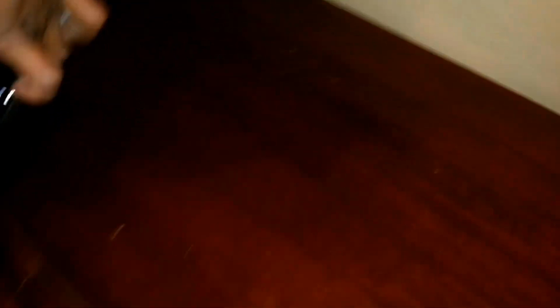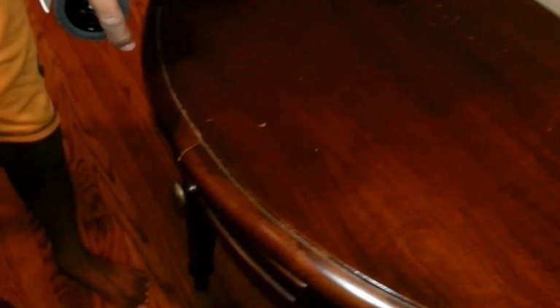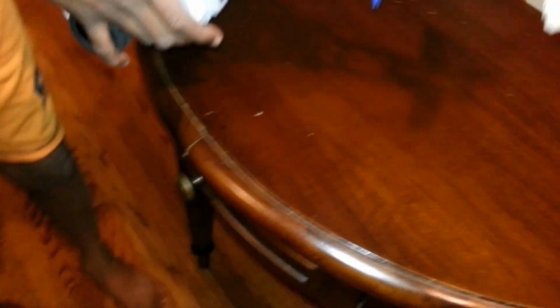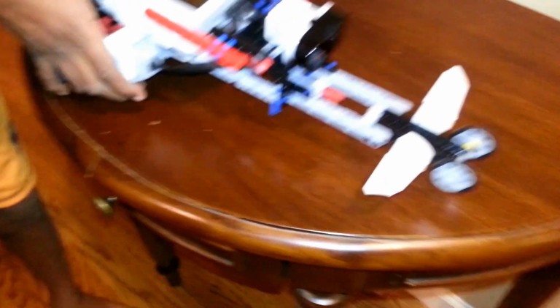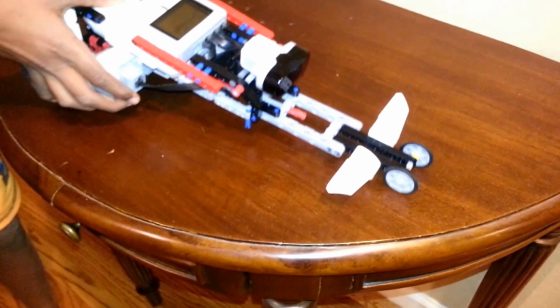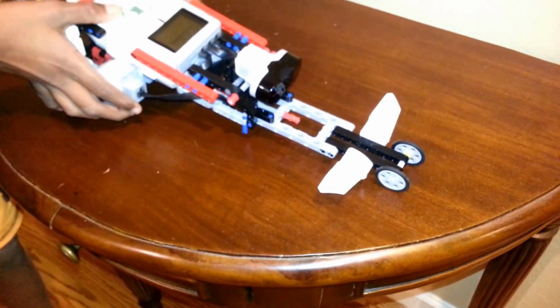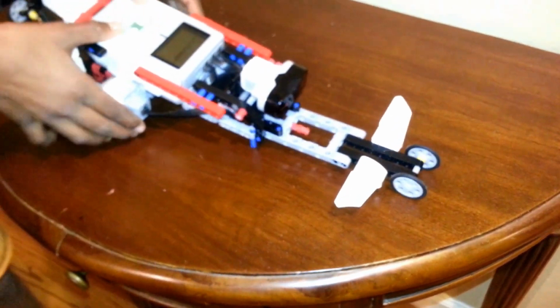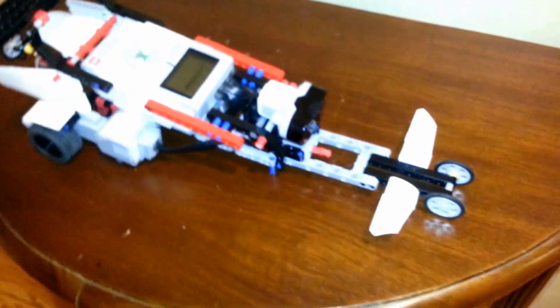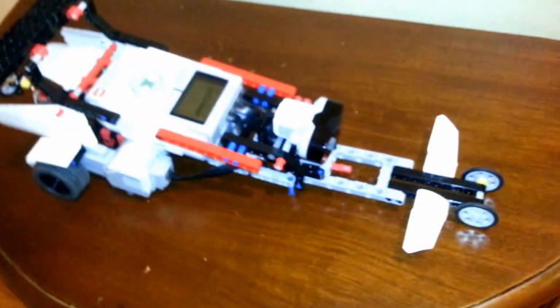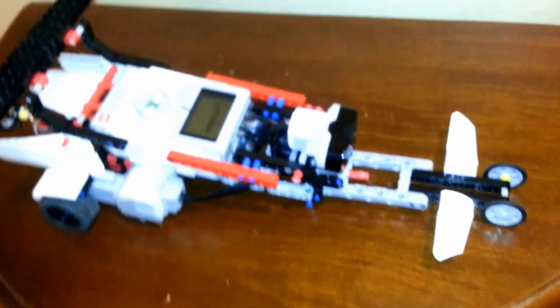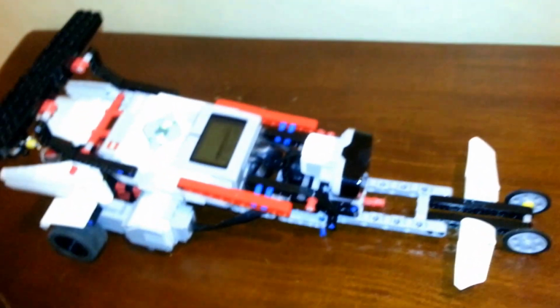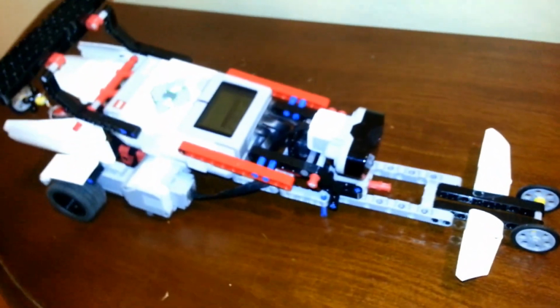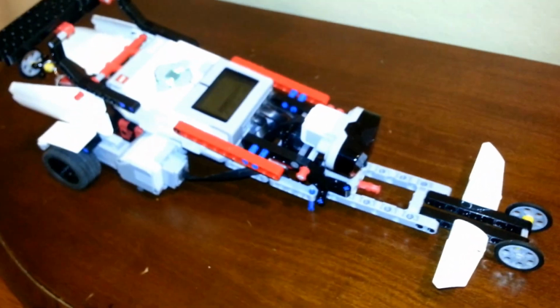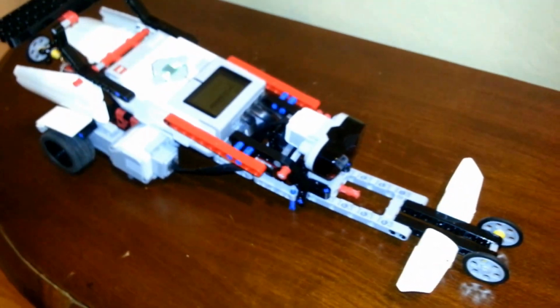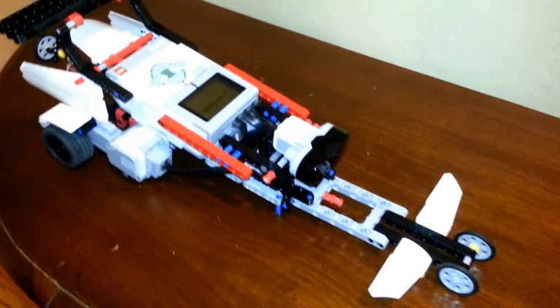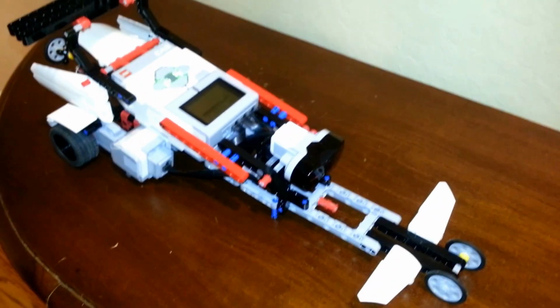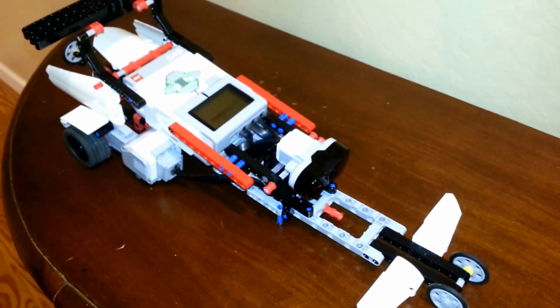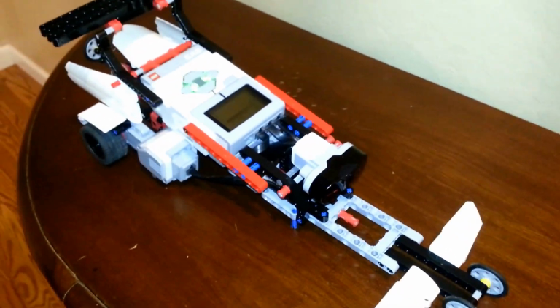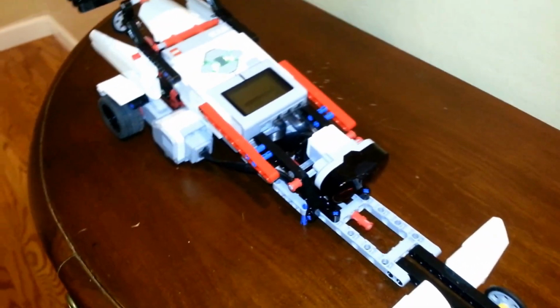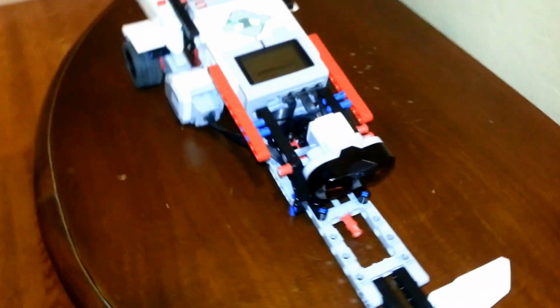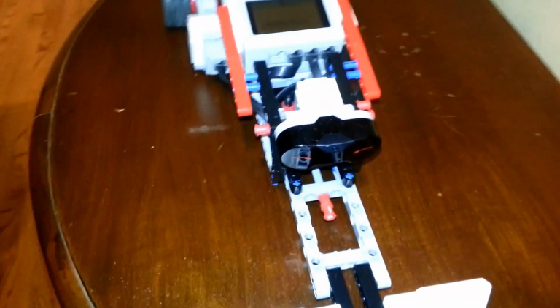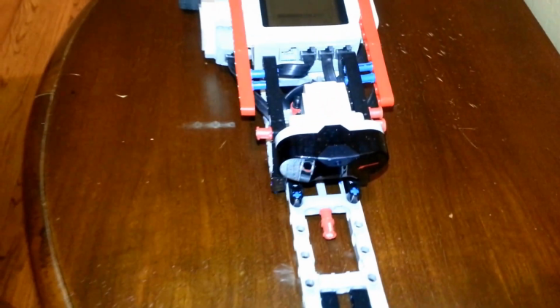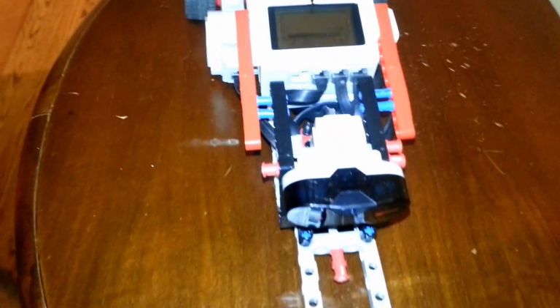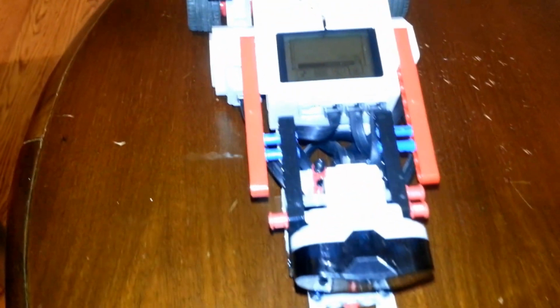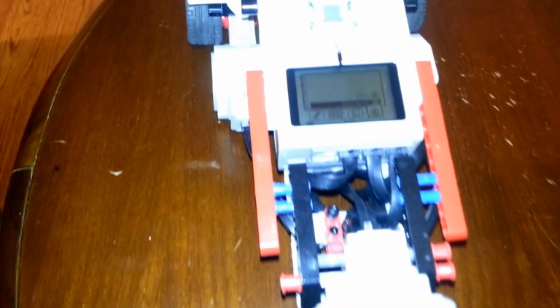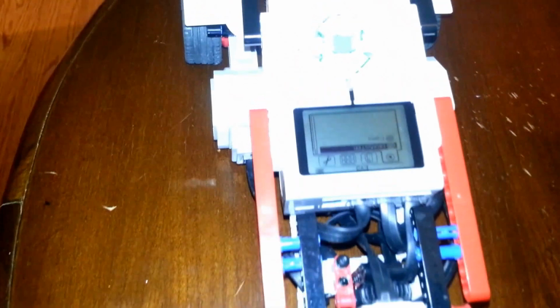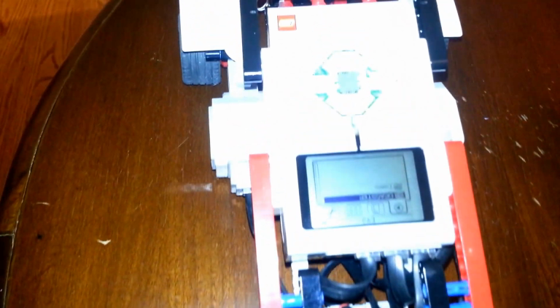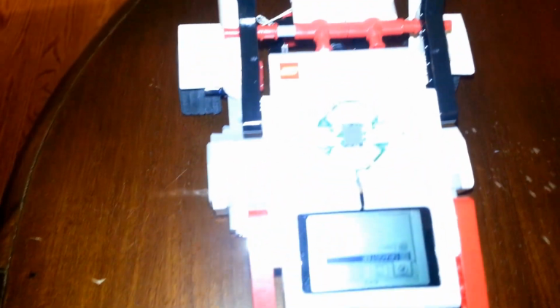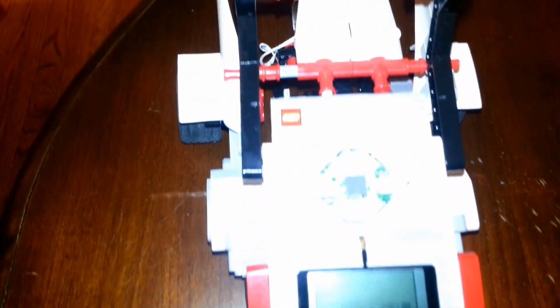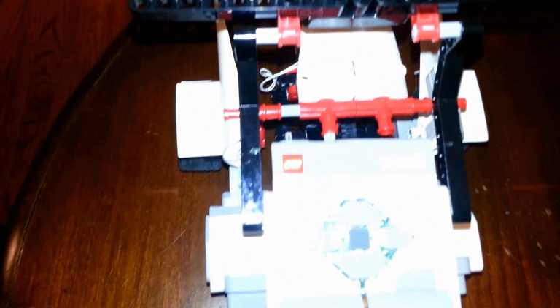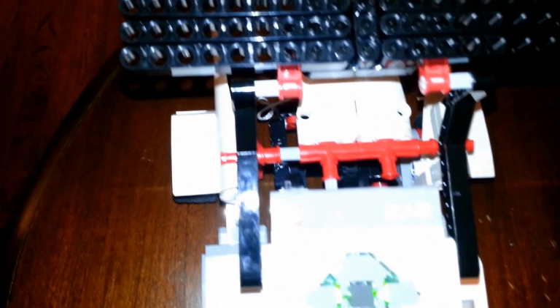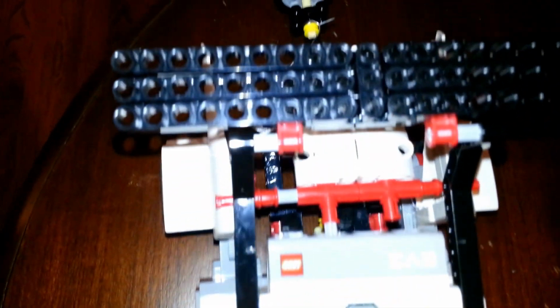Now I will show you a program that I made with the dragster. The dragster will keep on going forward until the IR sensor senses something. Once the IR sensor senses something, the parachute will shoot out and the car will come to a stop.